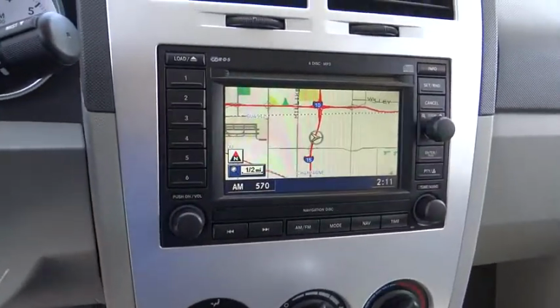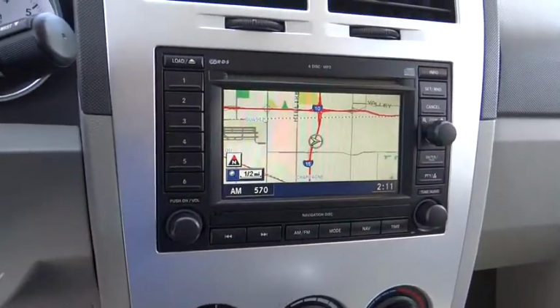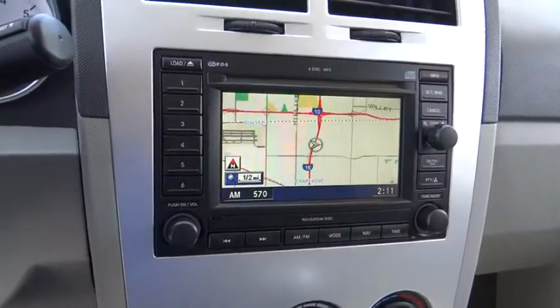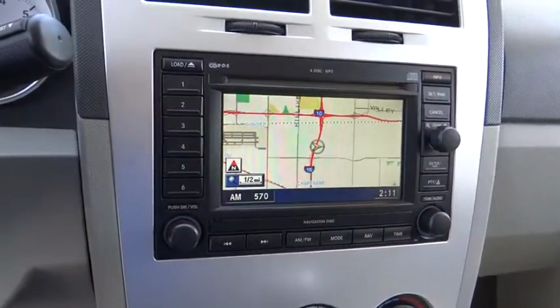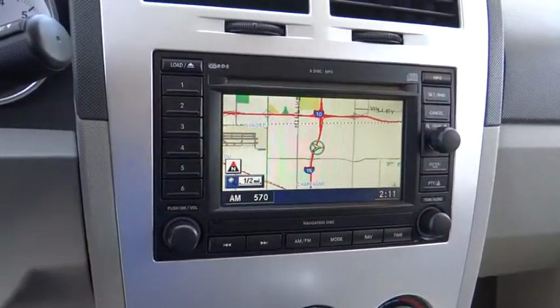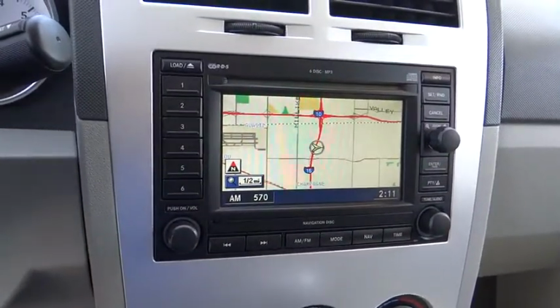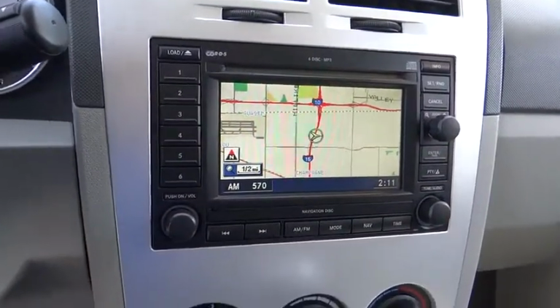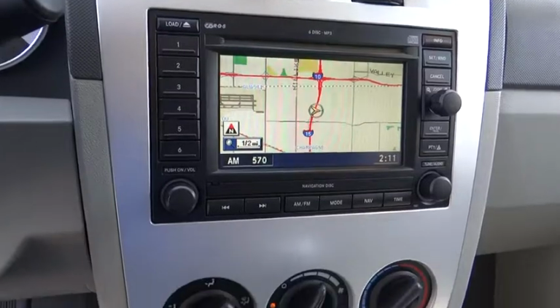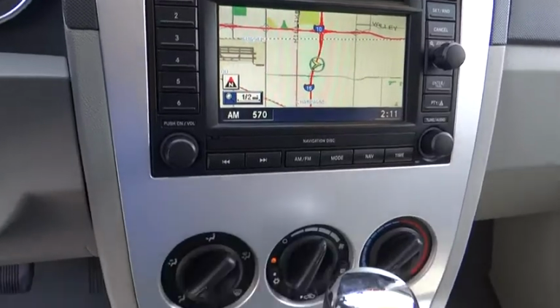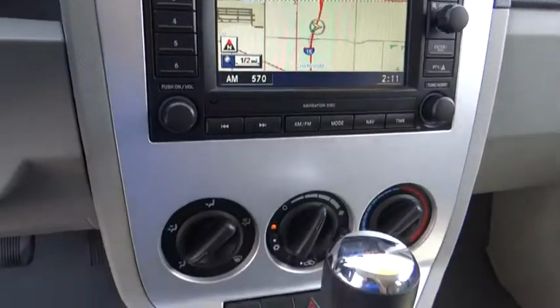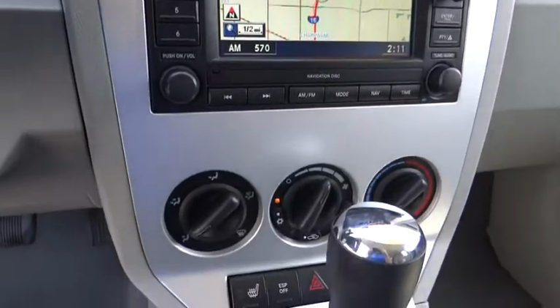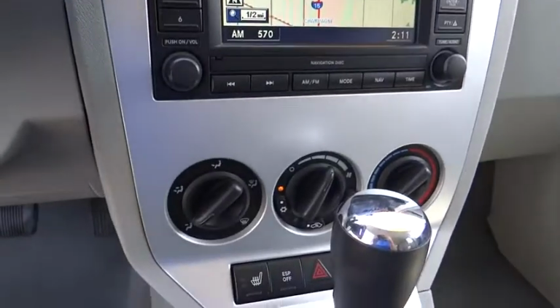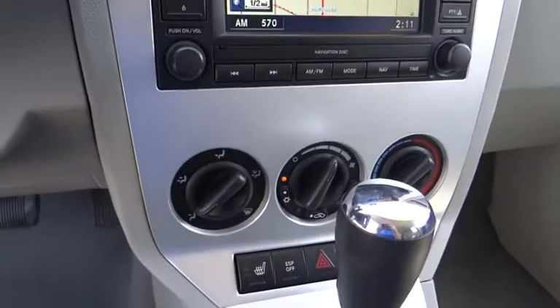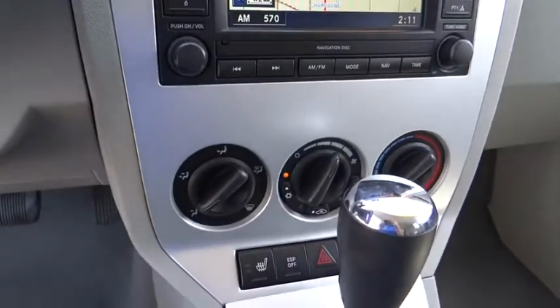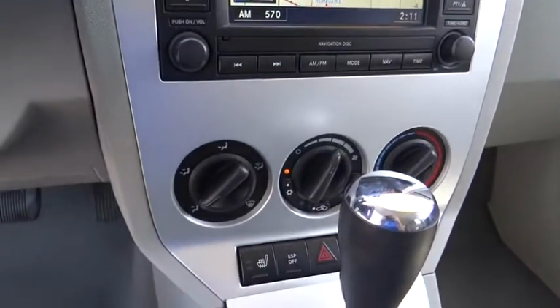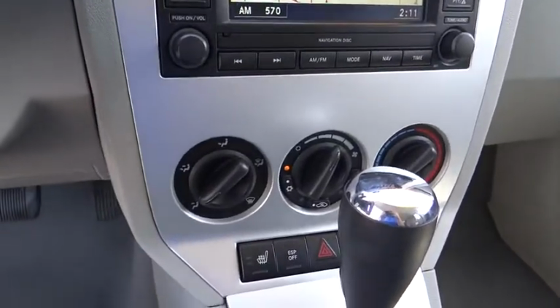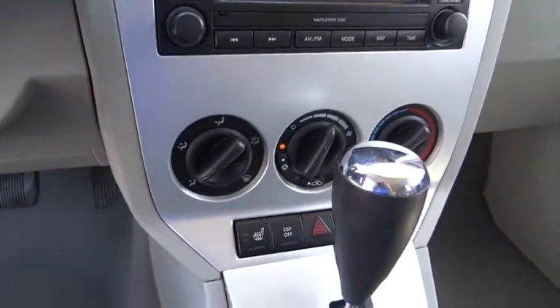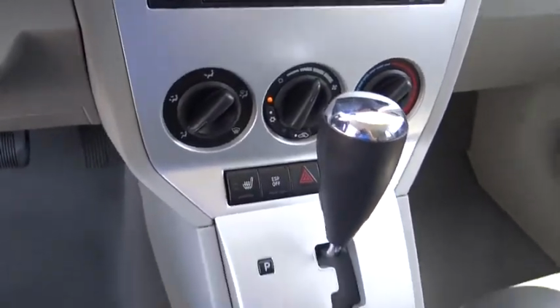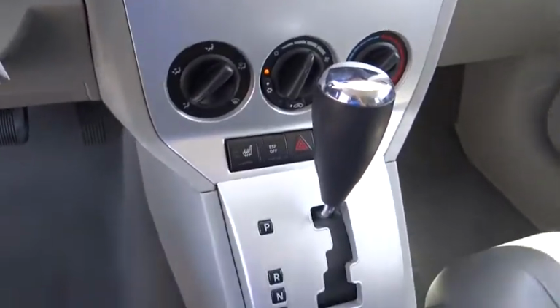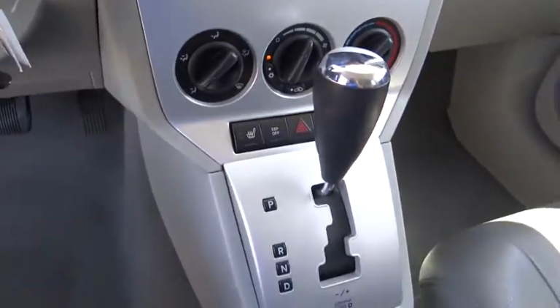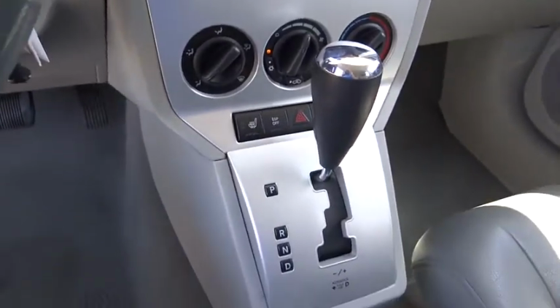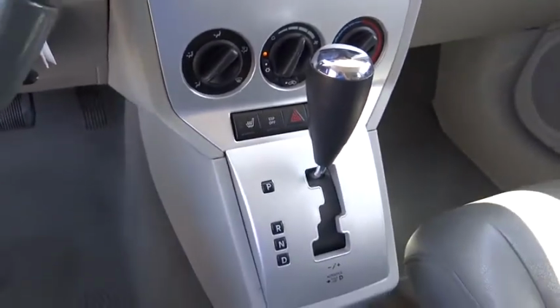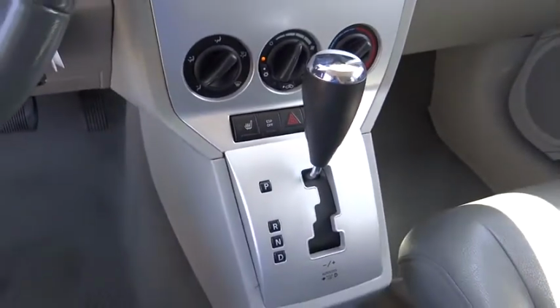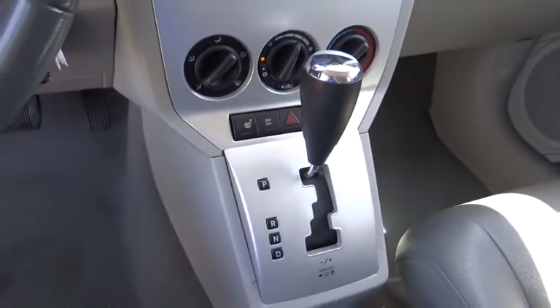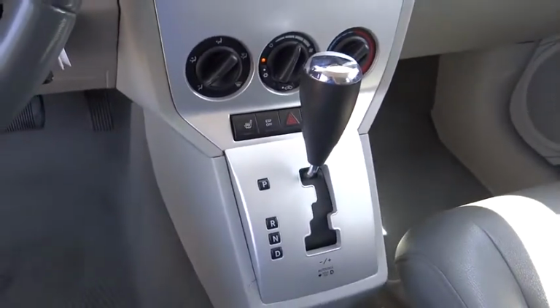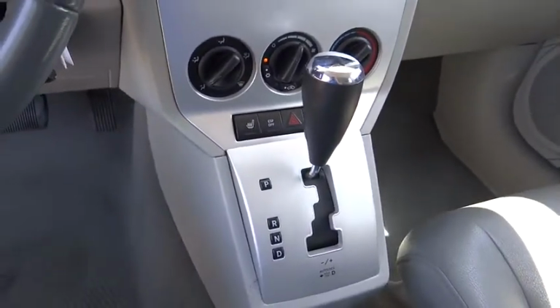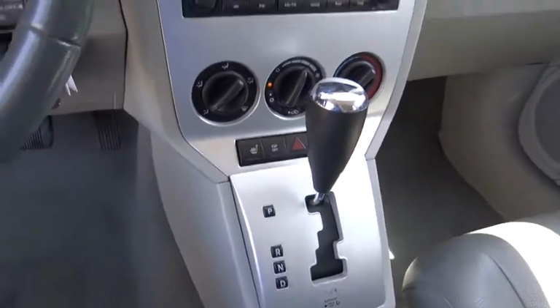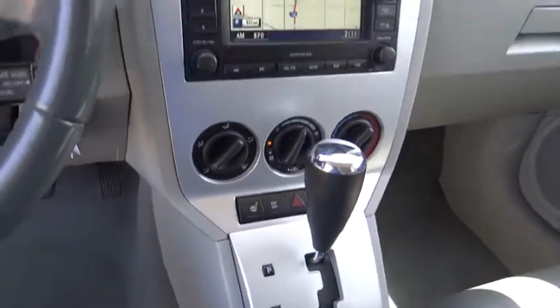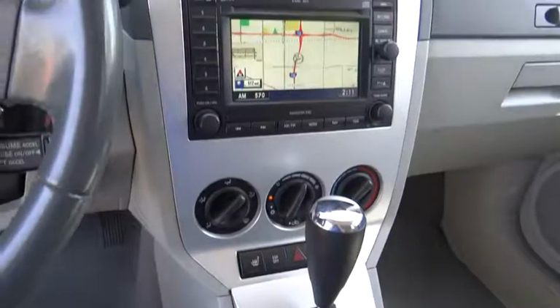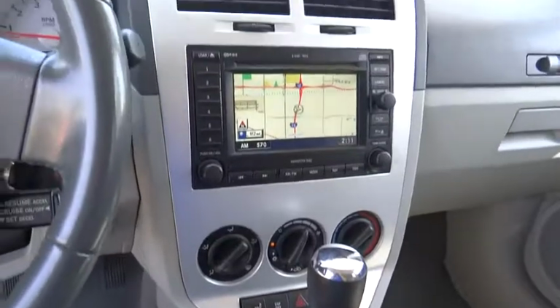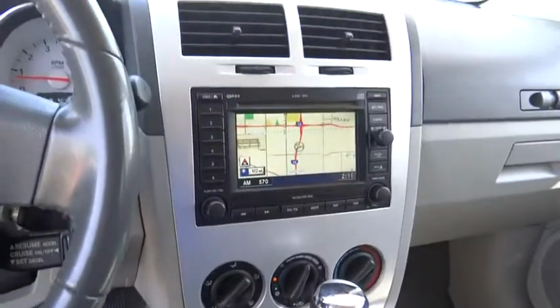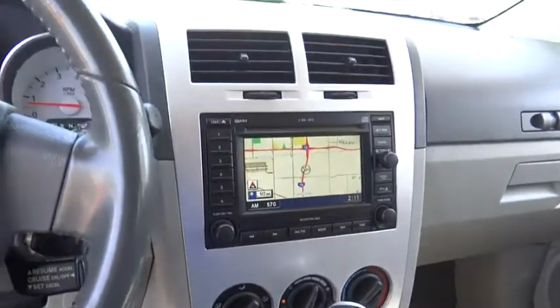Panic alarm, tilt steering wheel, front bucket seat, rear window wiper, driver vanity mirror. Your new ride is just a phone call away.